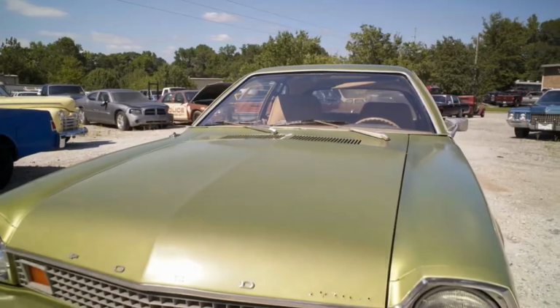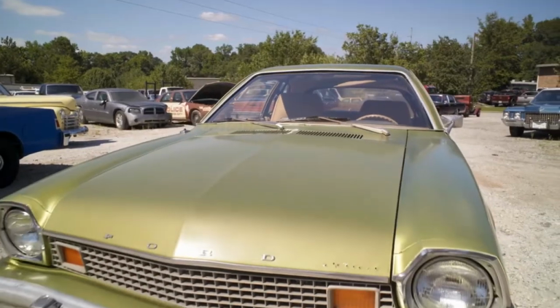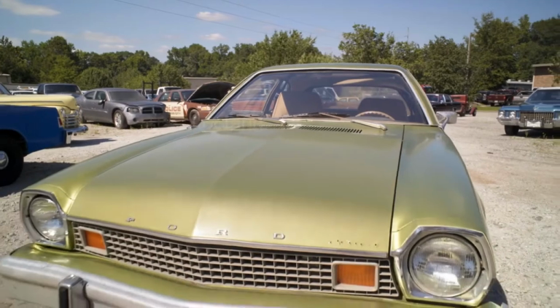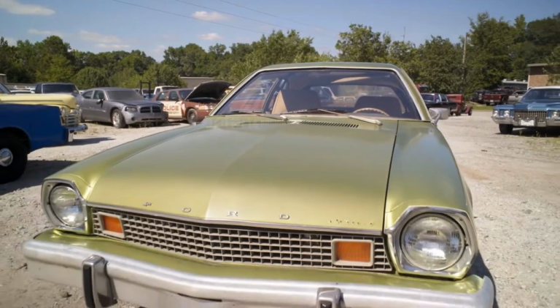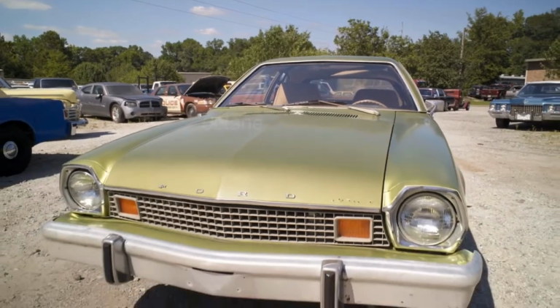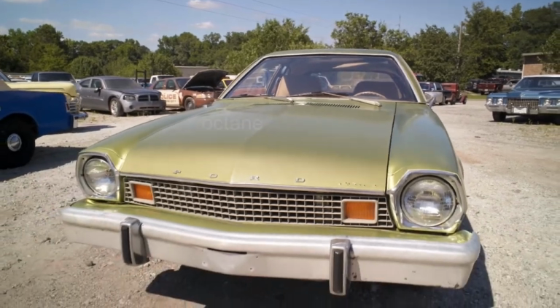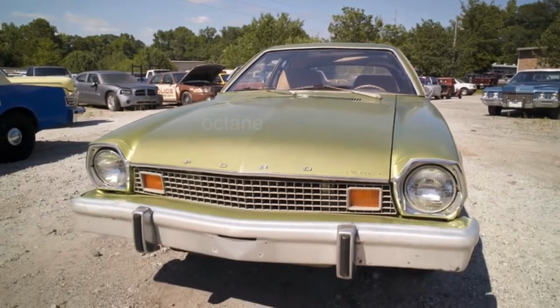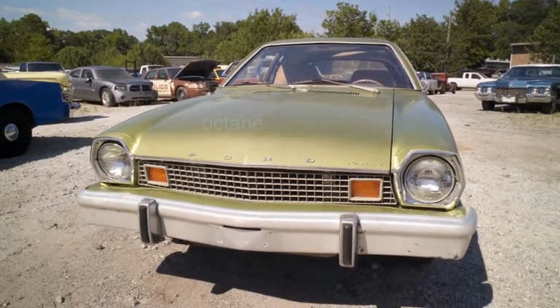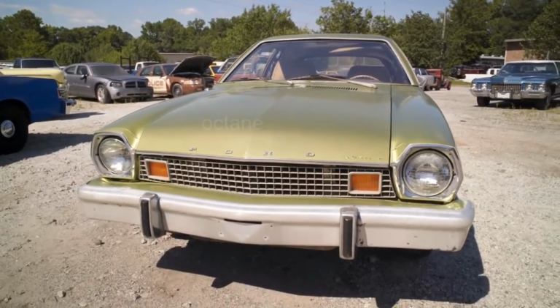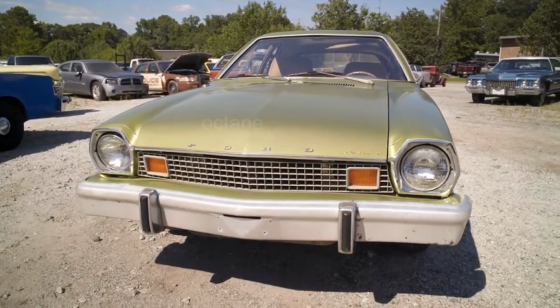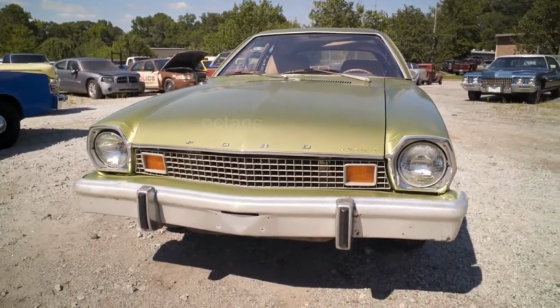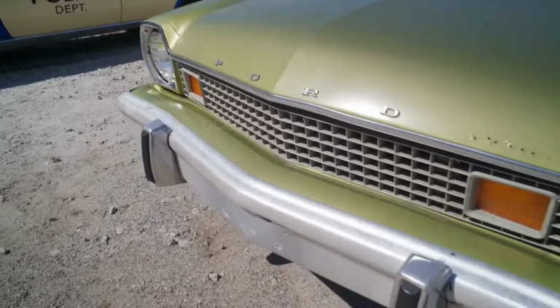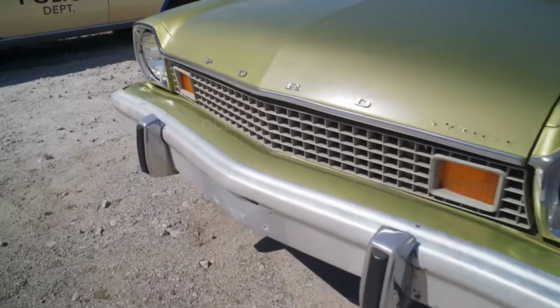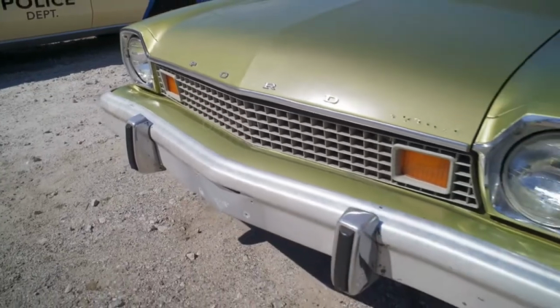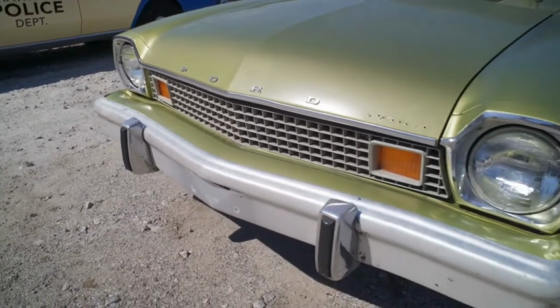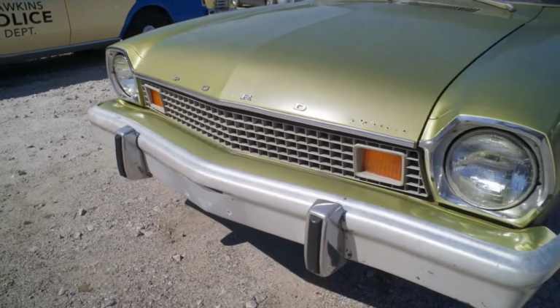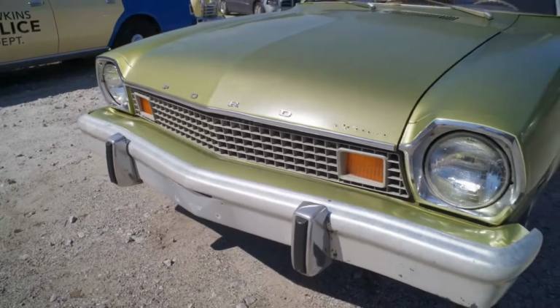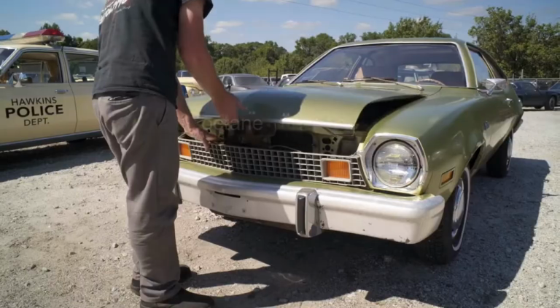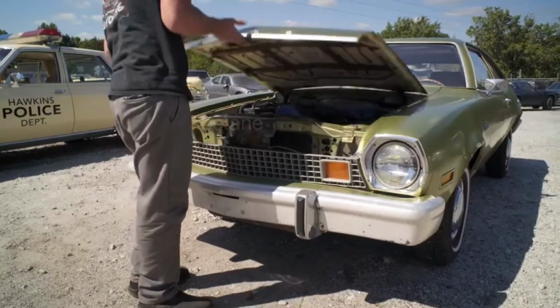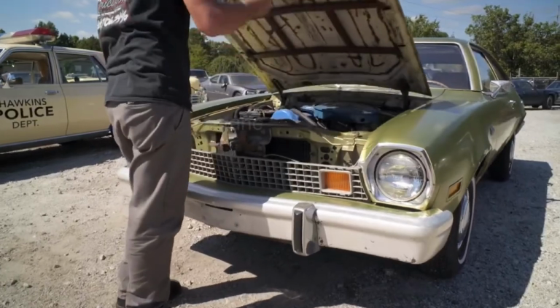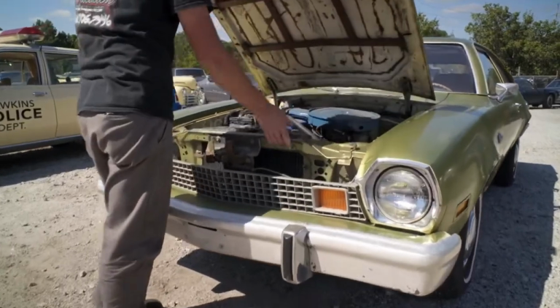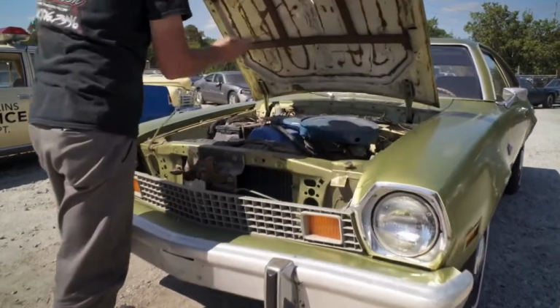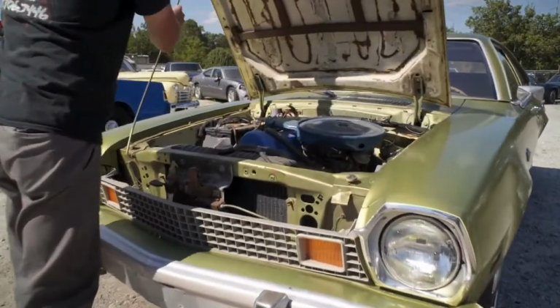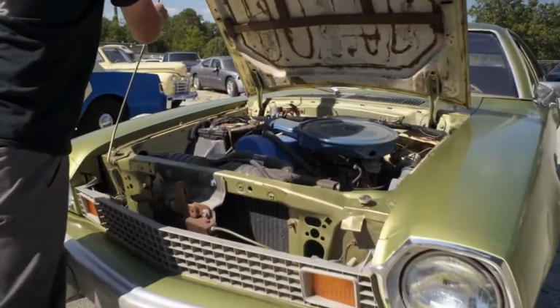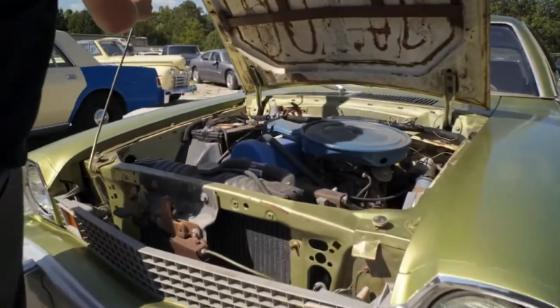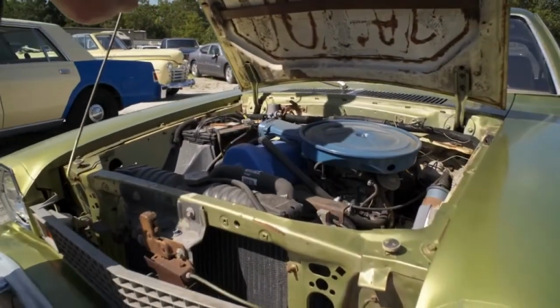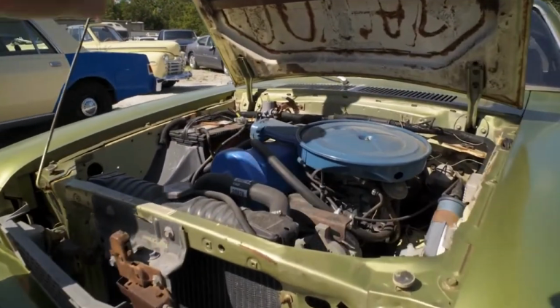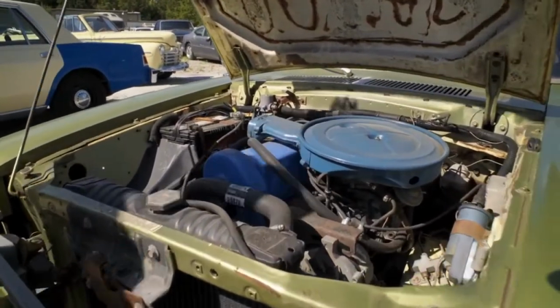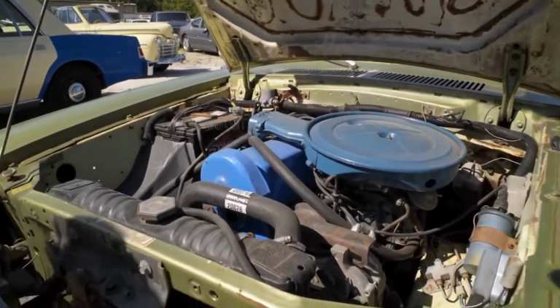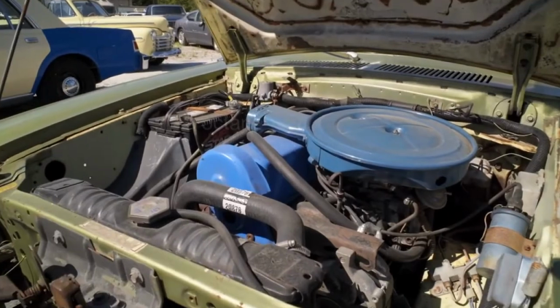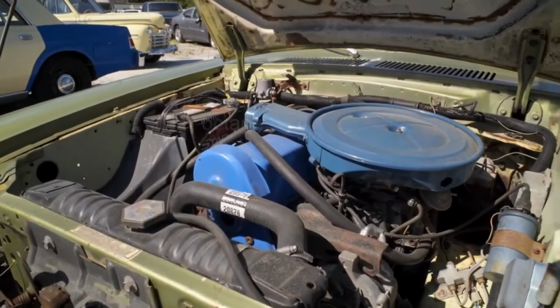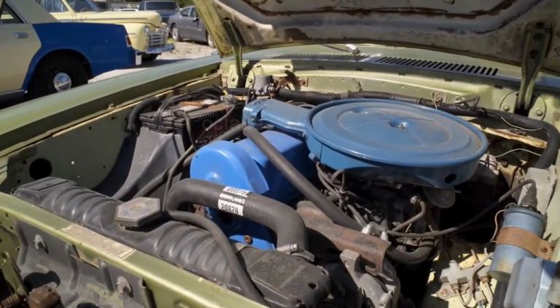It looks rough, but we film with it out in the heat all day every day, and it's got to be reliable. This one's got a new motor and urethane bushings, and it's been gone through — brakes and all. It actually runs really good for a Pinto.